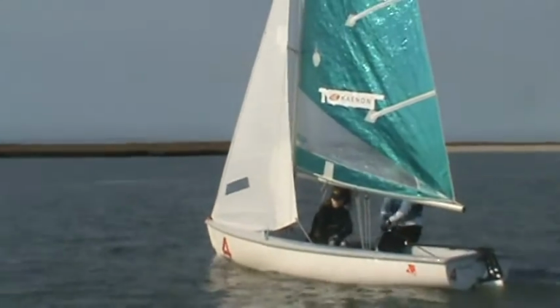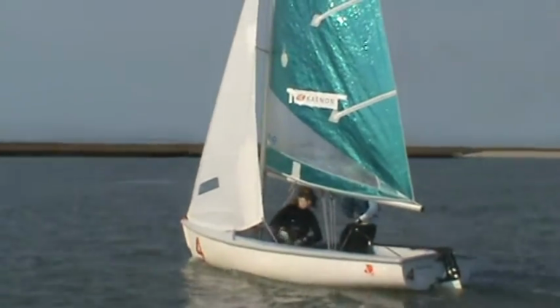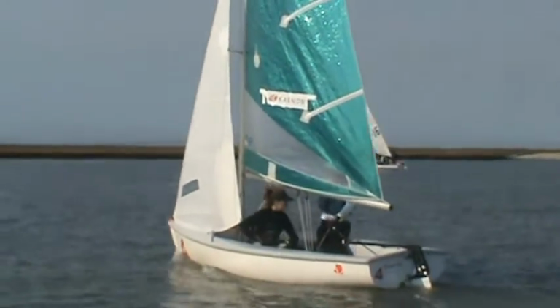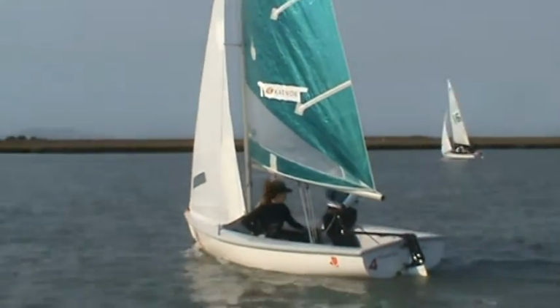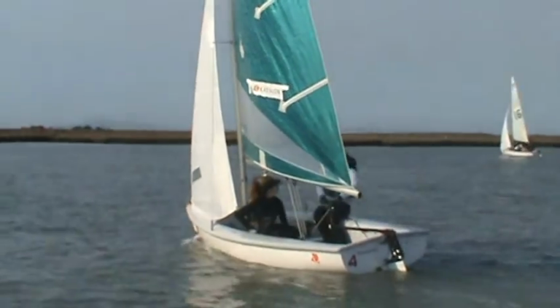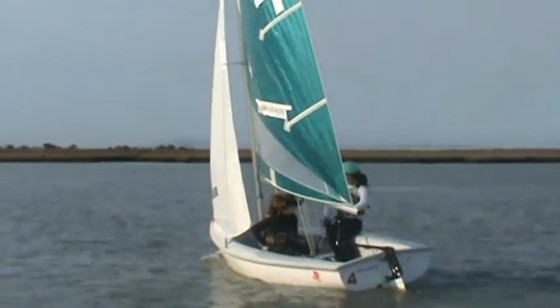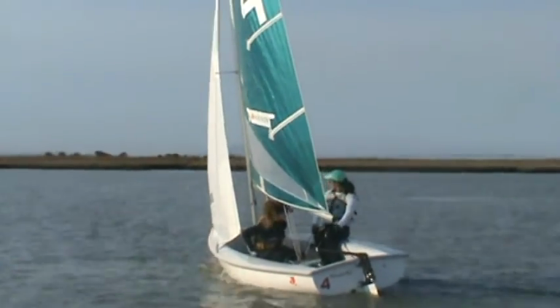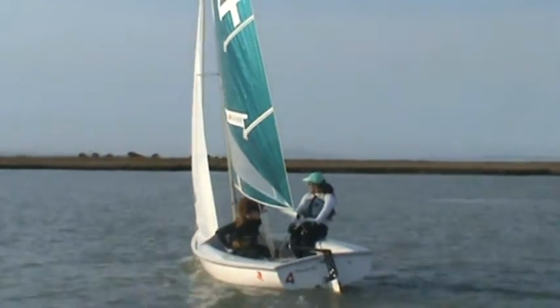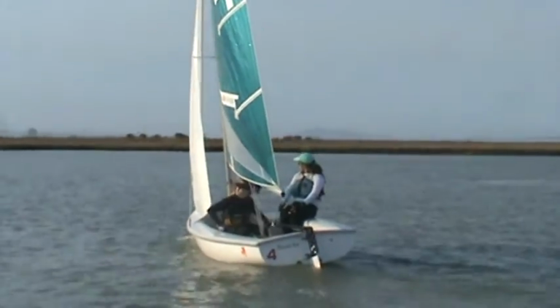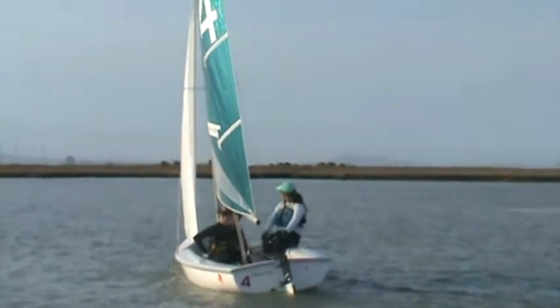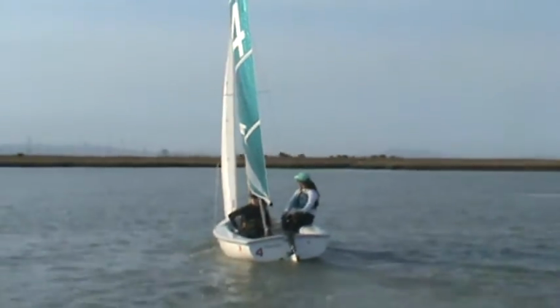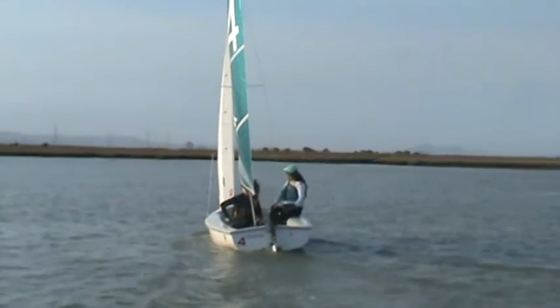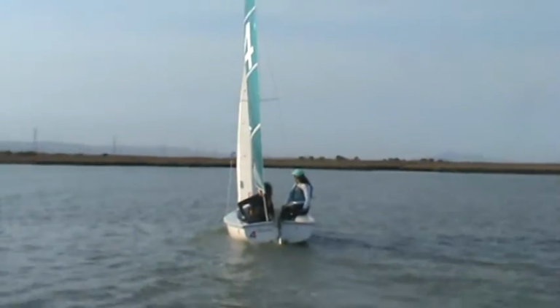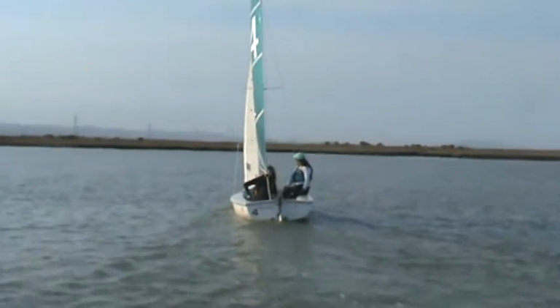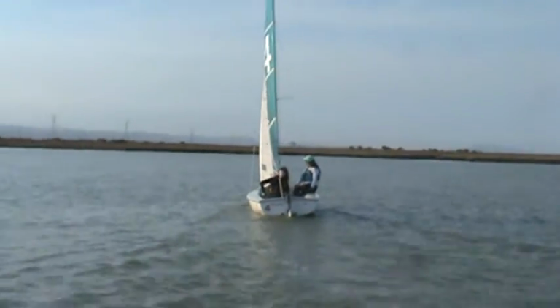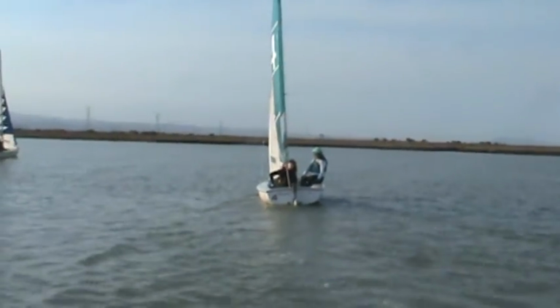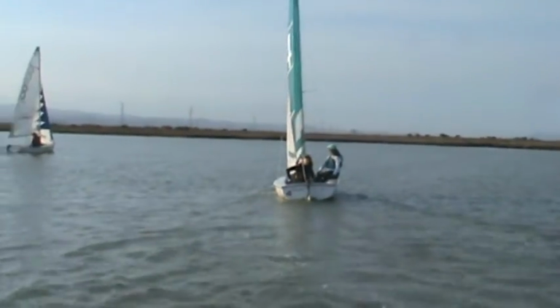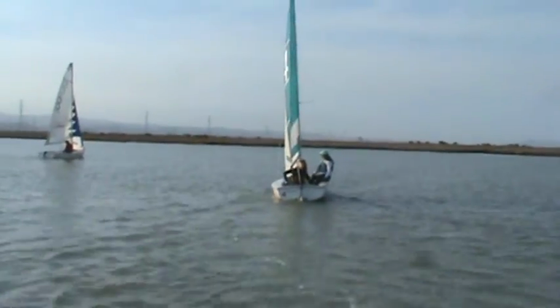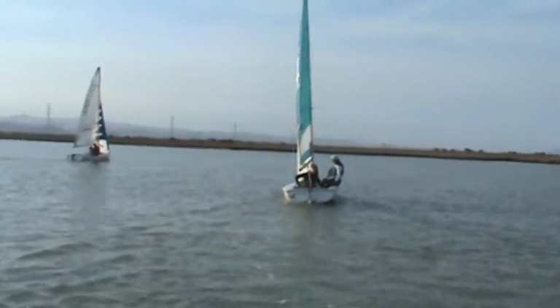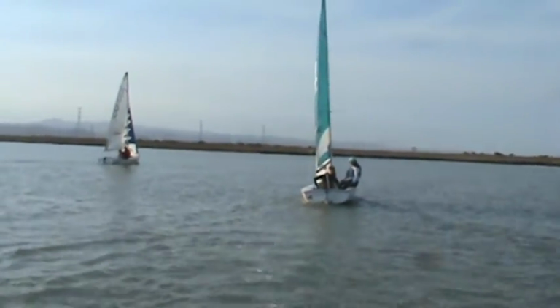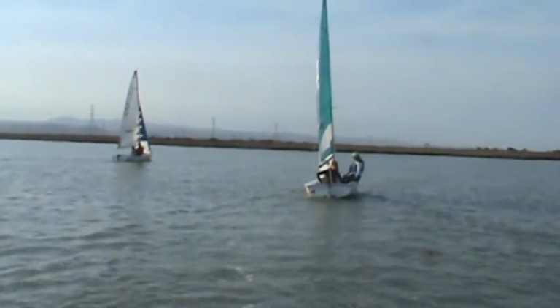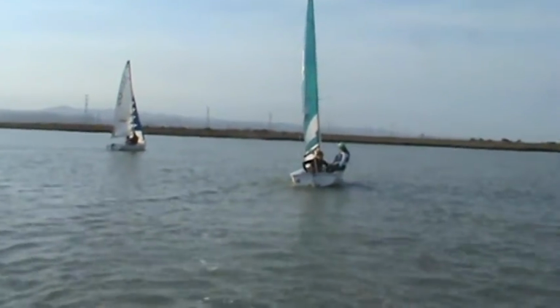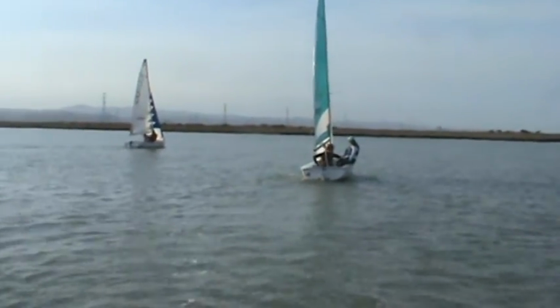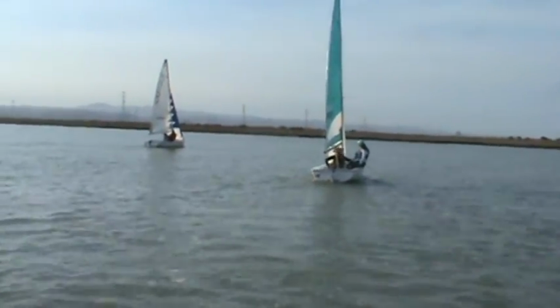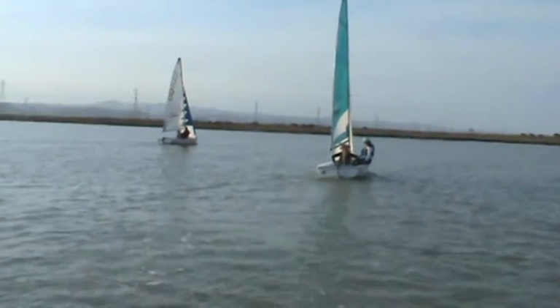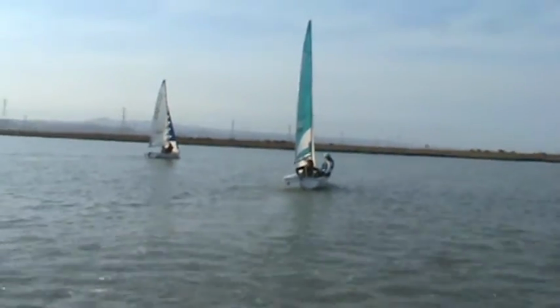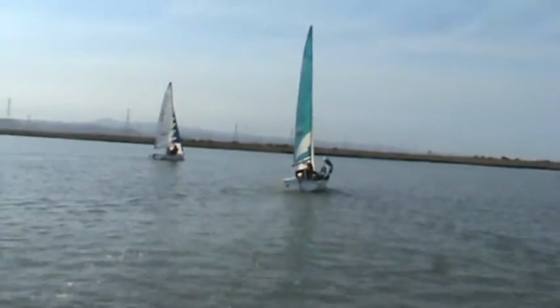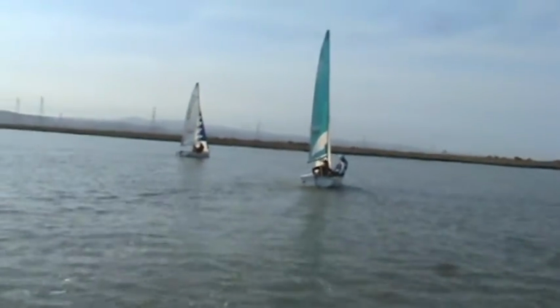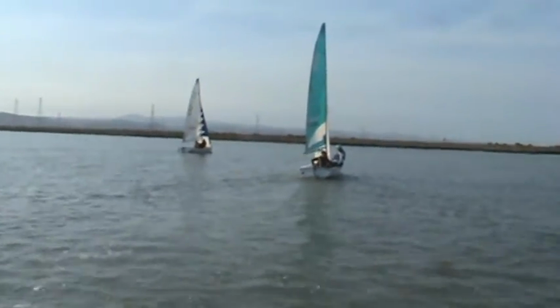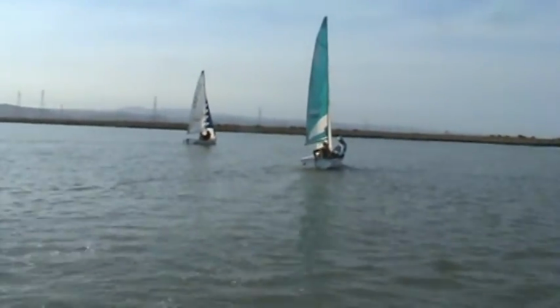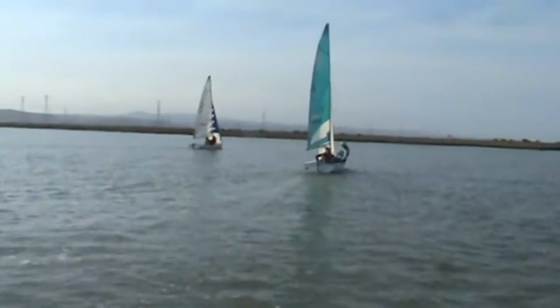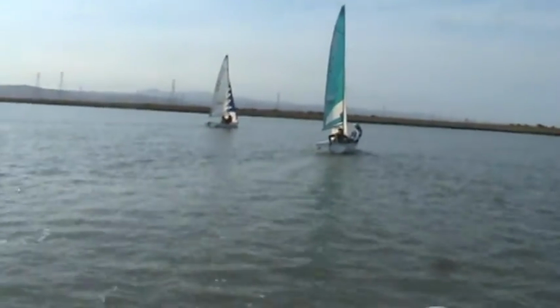I did a bad job videoing that one, darn it. A little tight on the mane — just a smidge of ease to open the leech. Let it breathe for a second, then when you've got it open, bring it back in, okay?